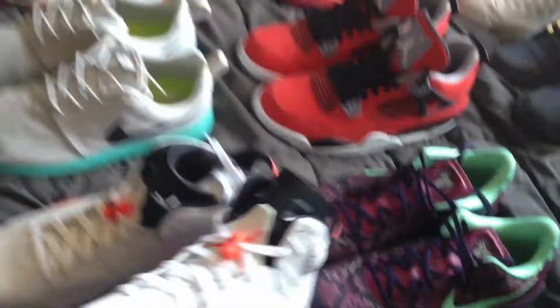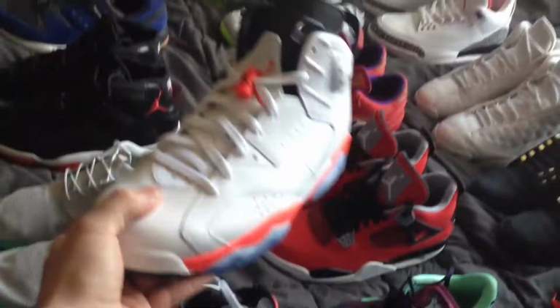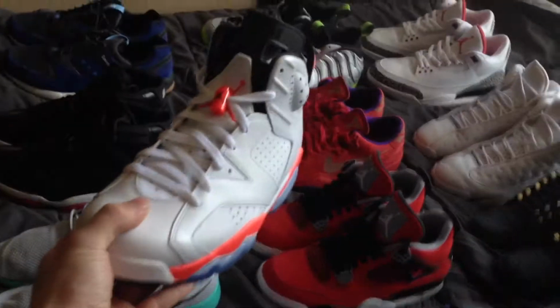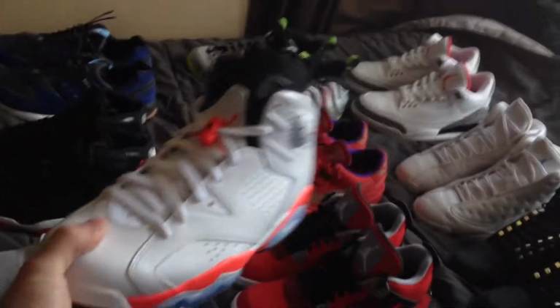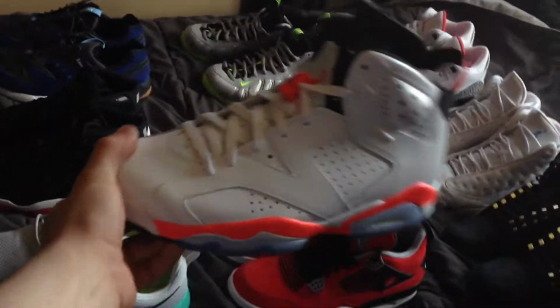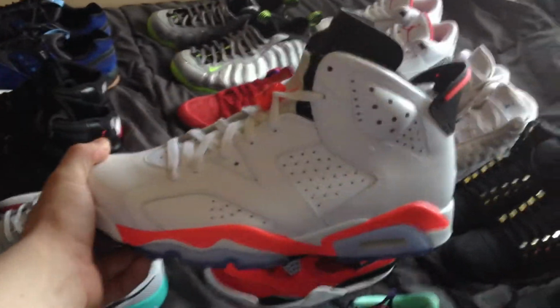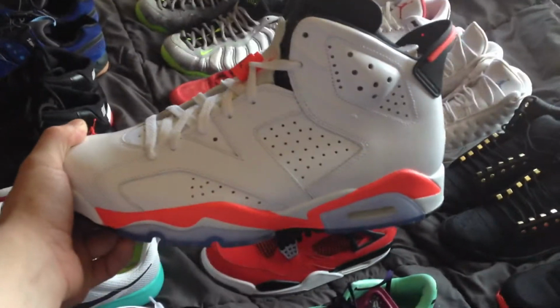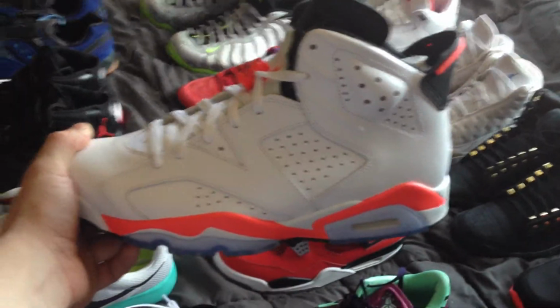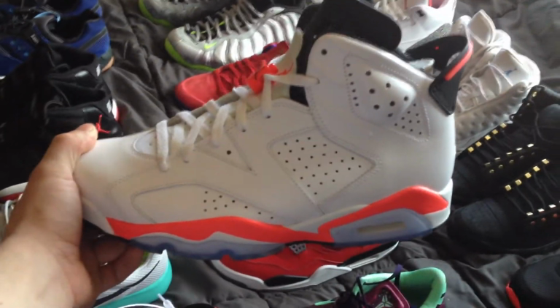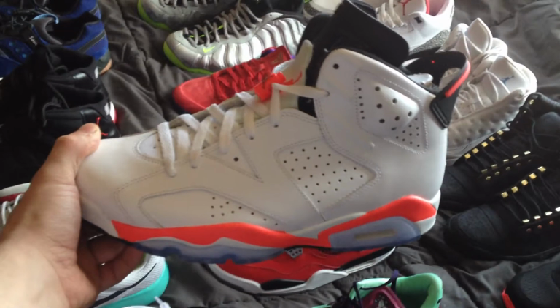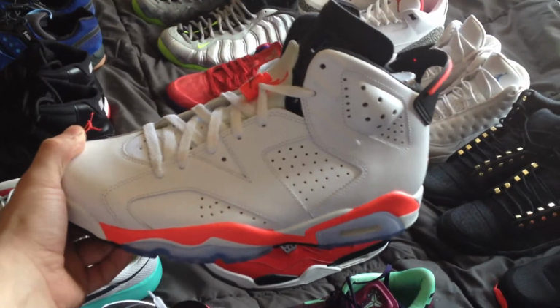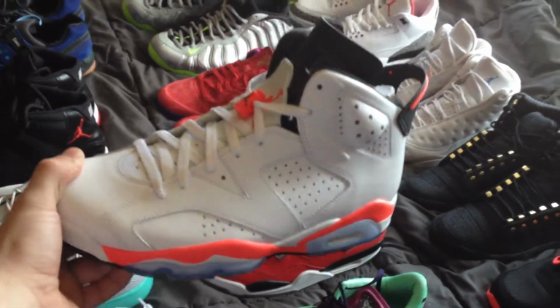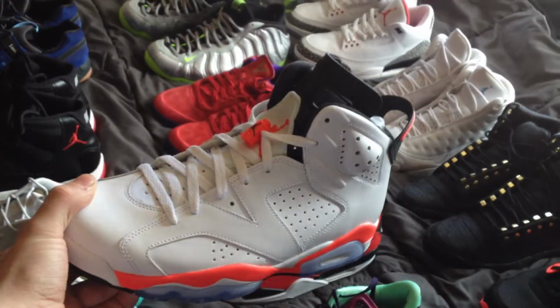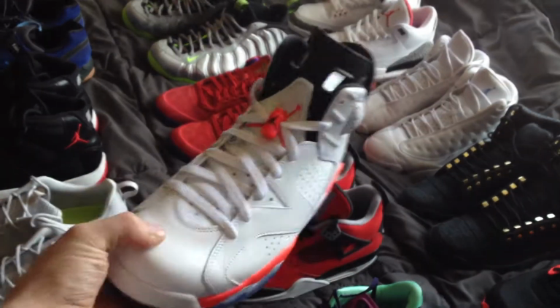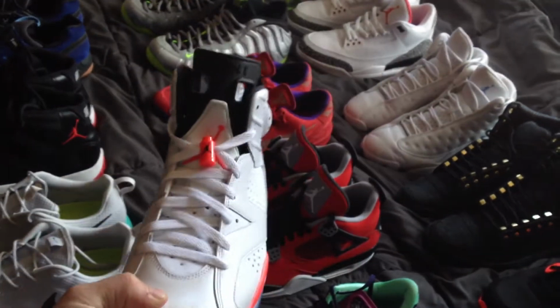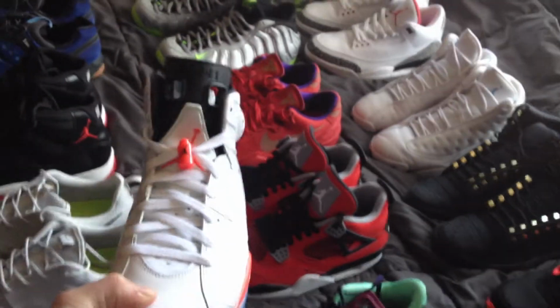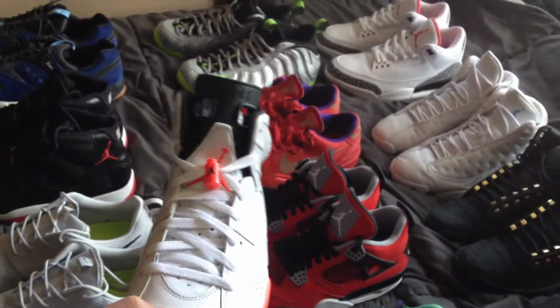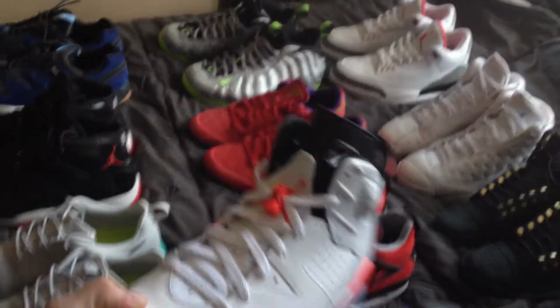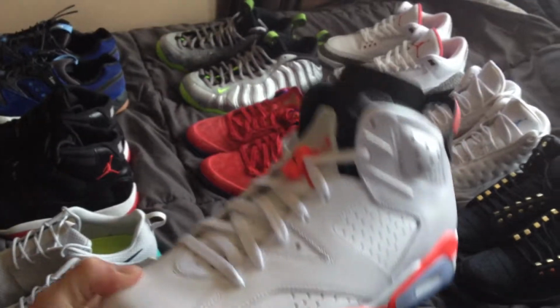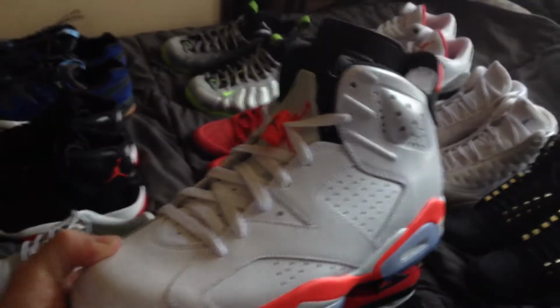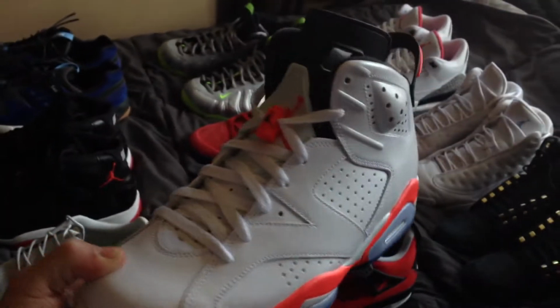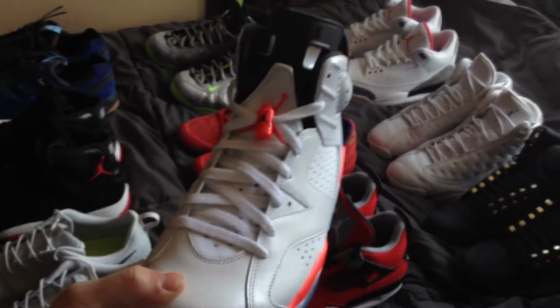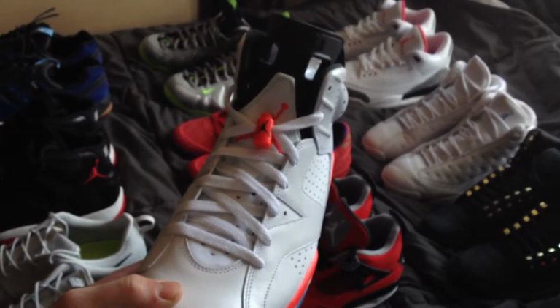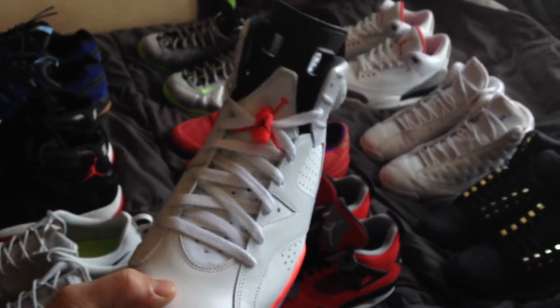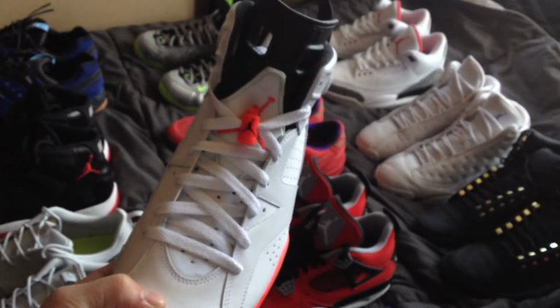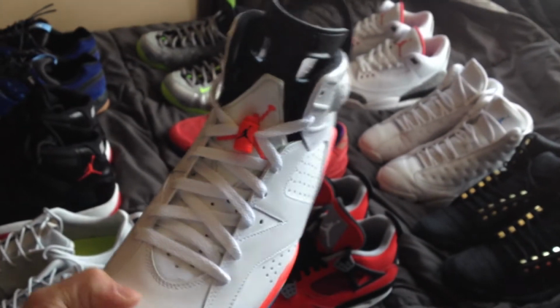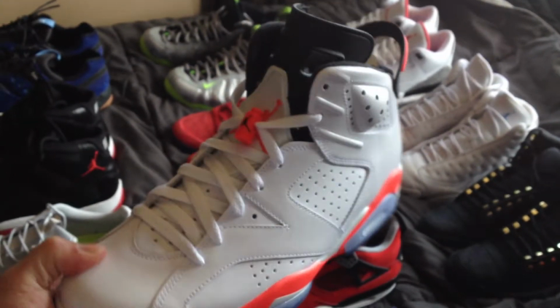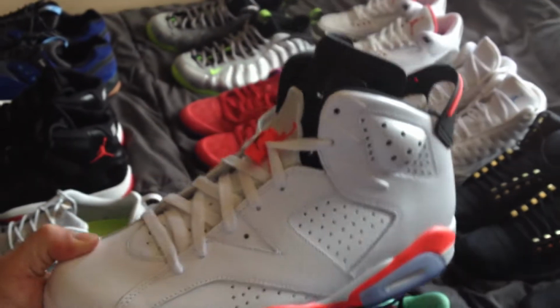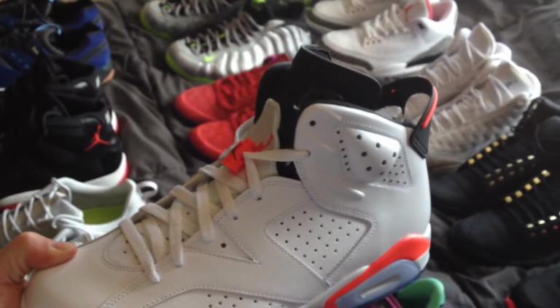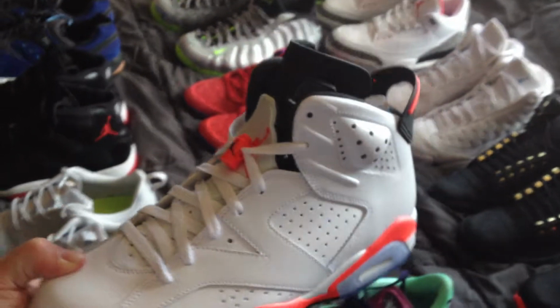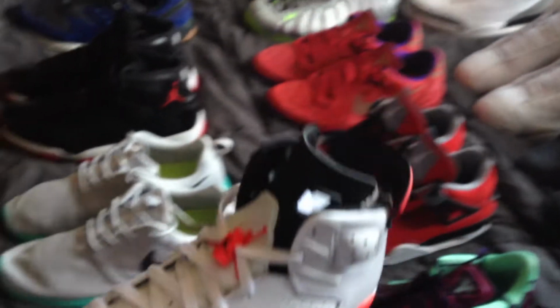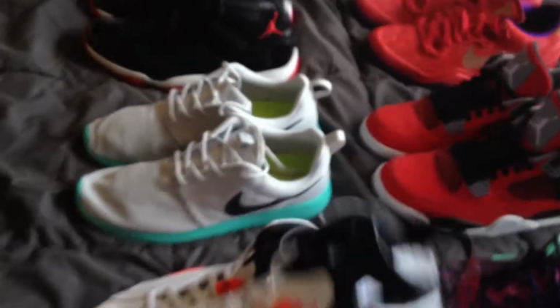White Infrared Sixes. Nice colorway, bad quality. I laced them up myself a bit differently. Pretty clean shoe.